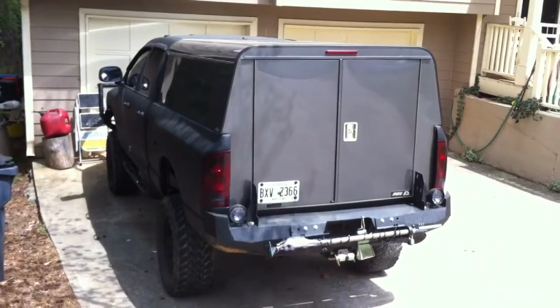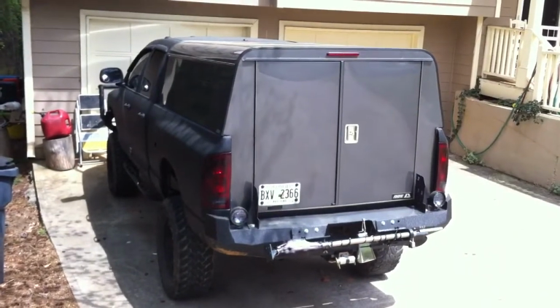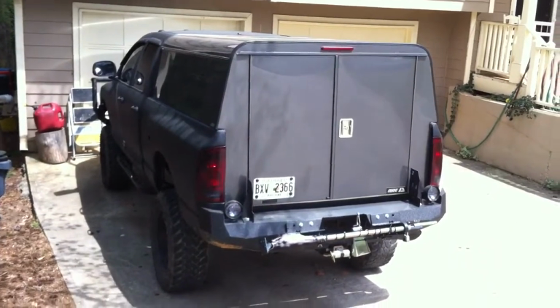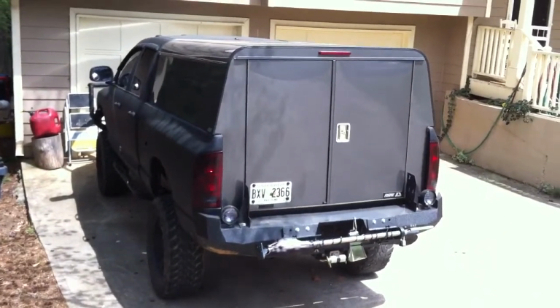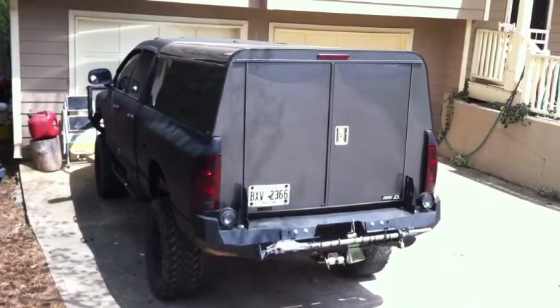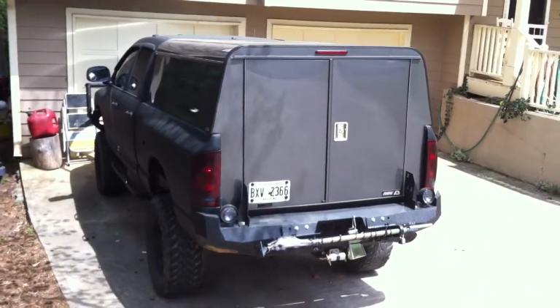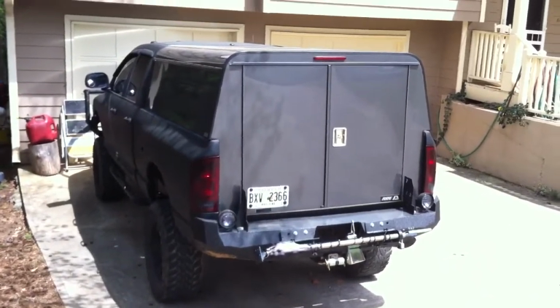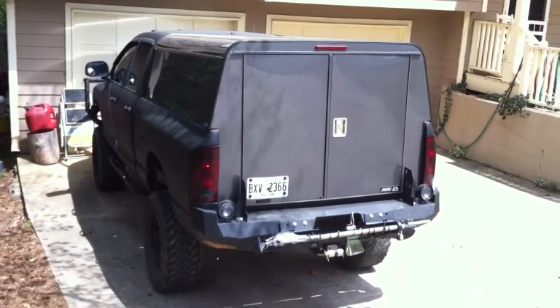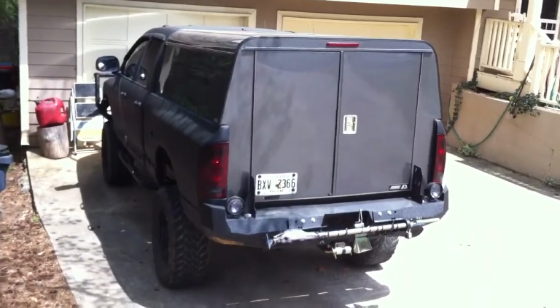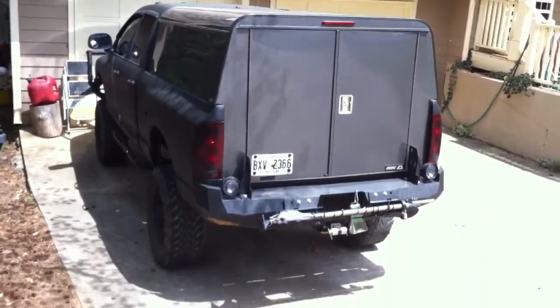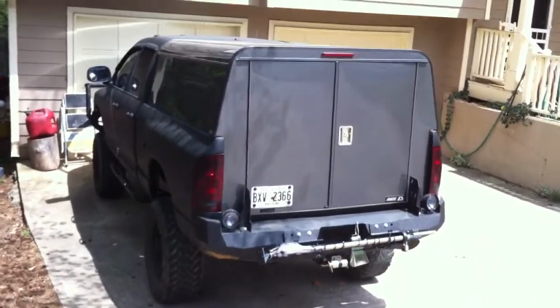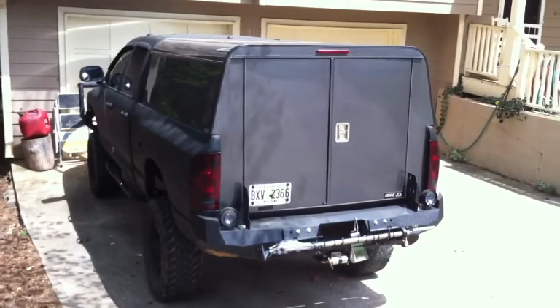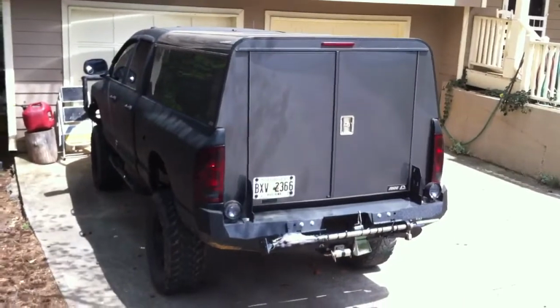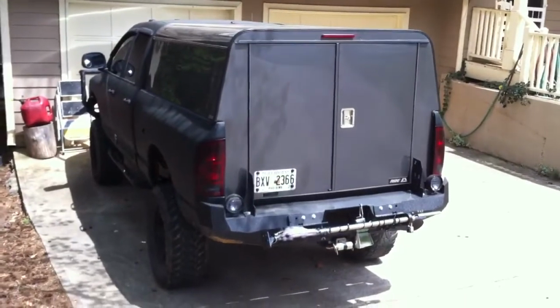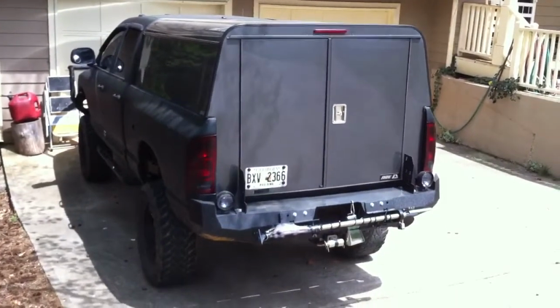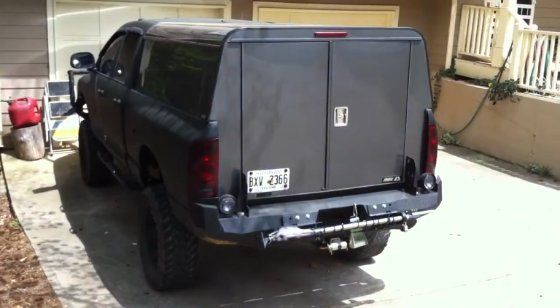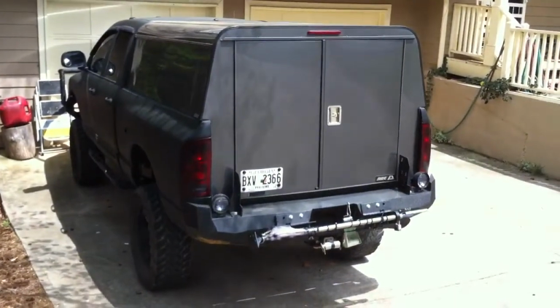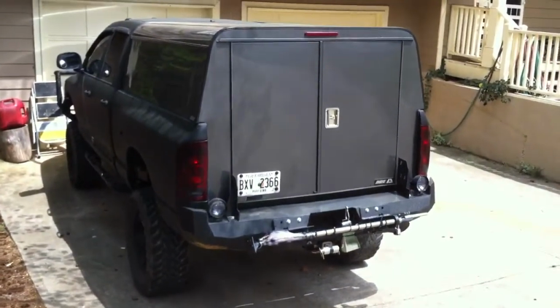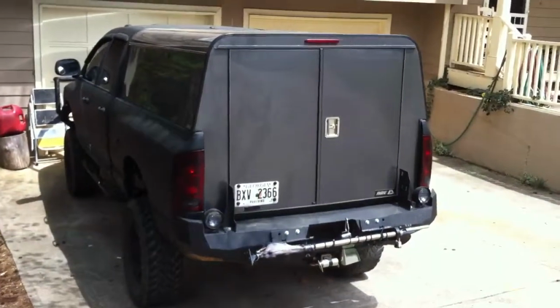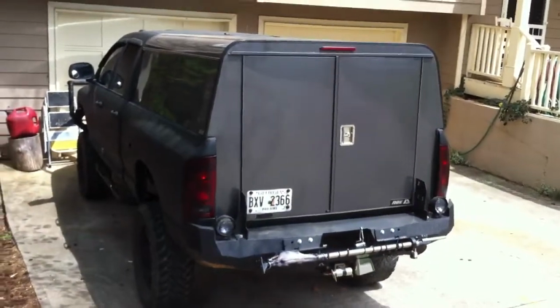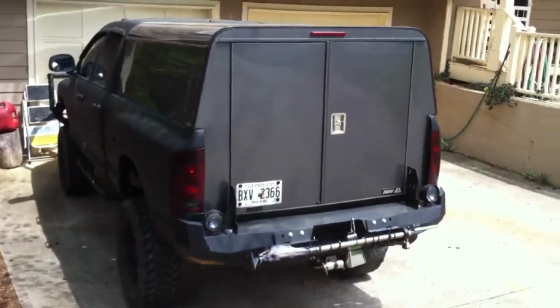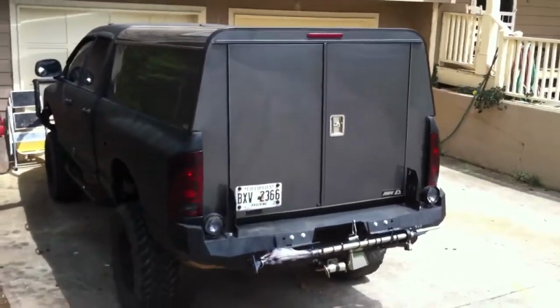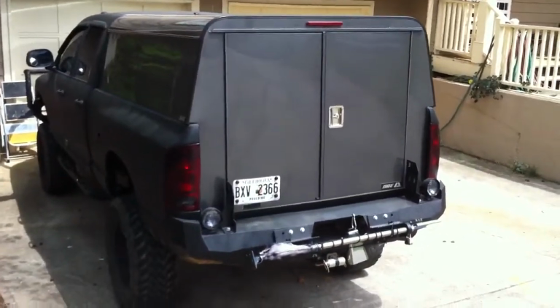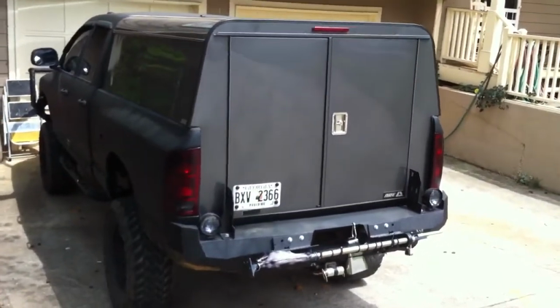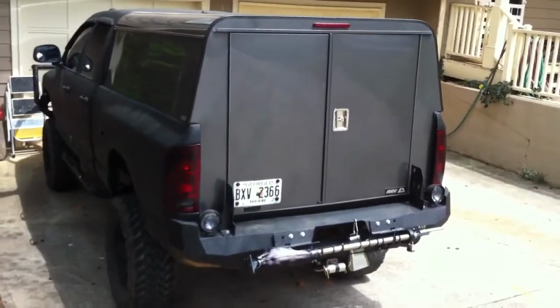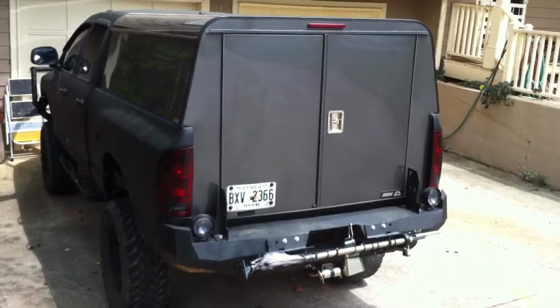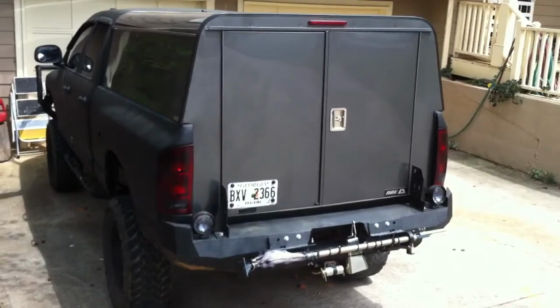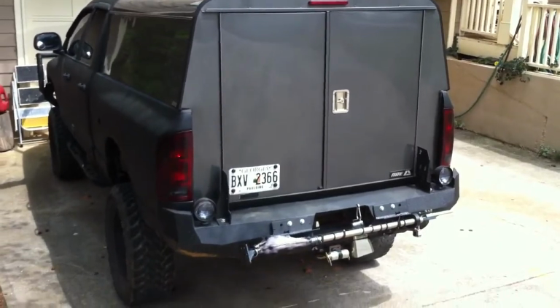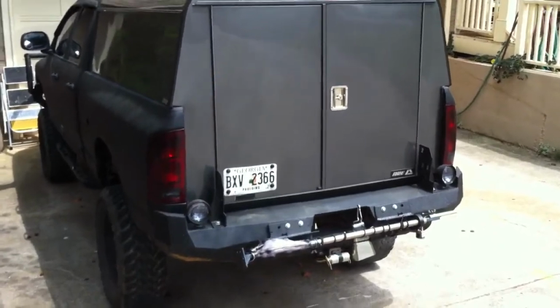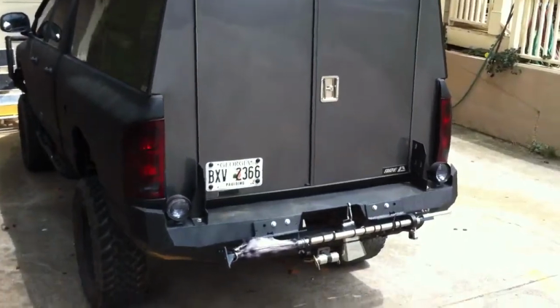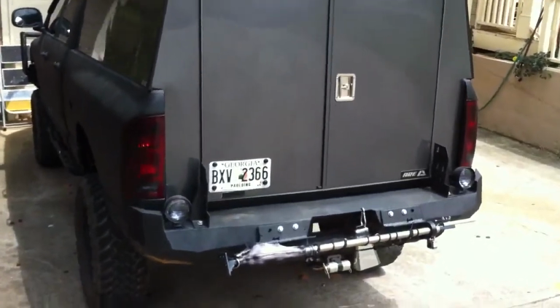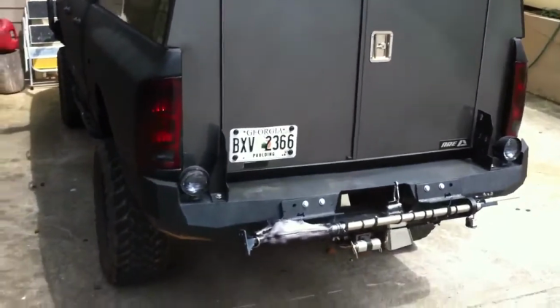Hey Leah, here's the truck all set up for camping. That's an A.R.E. aluminum topper shell with barn doors, and I customized the bumper.